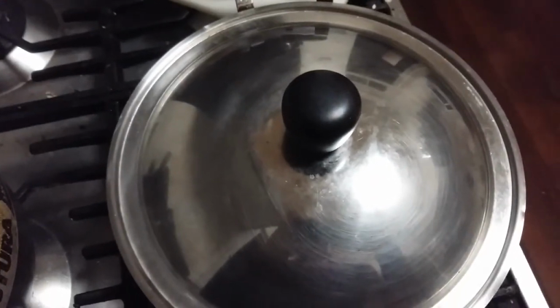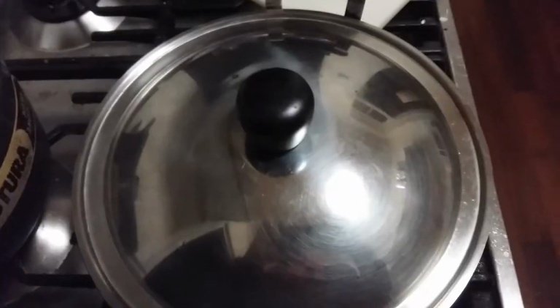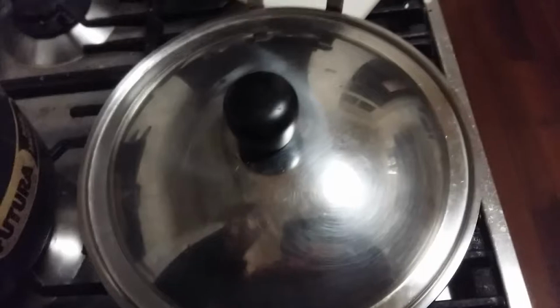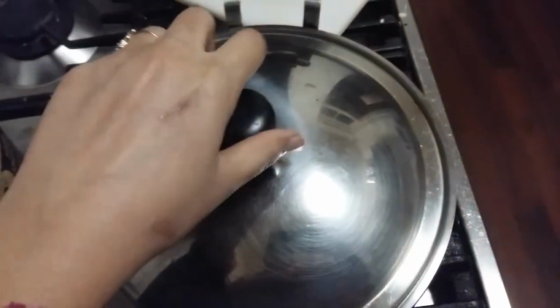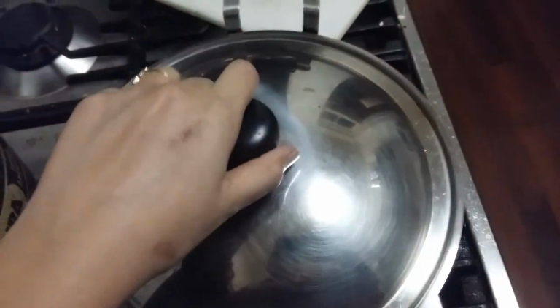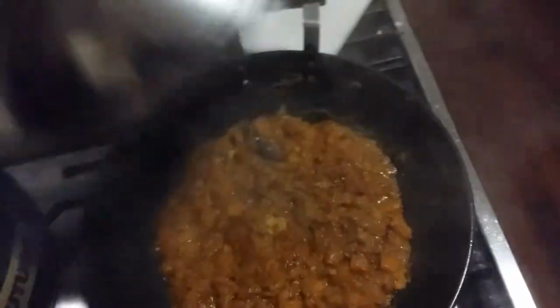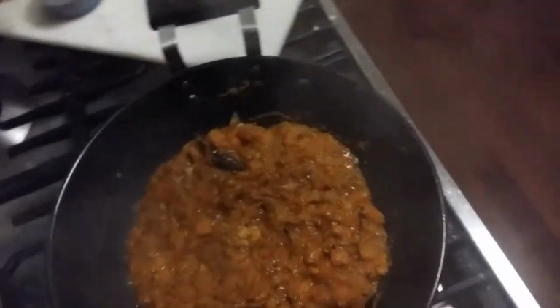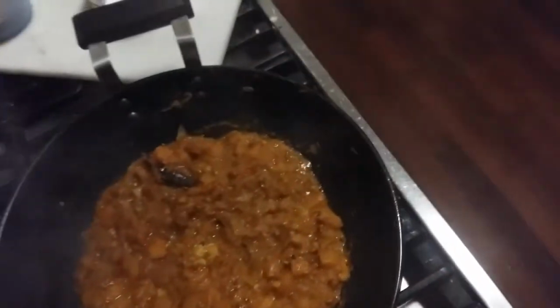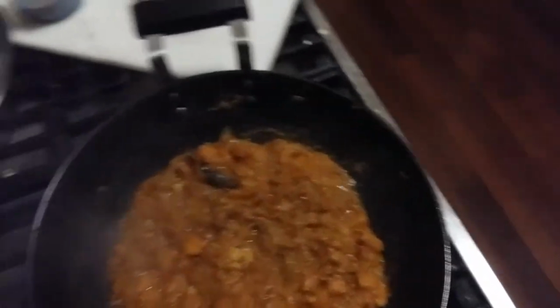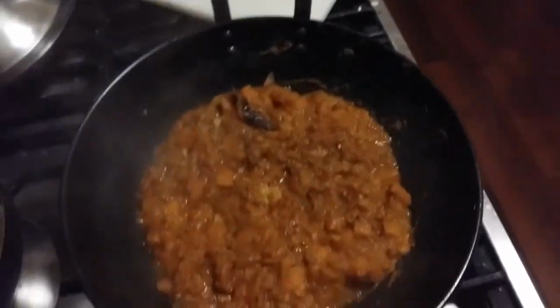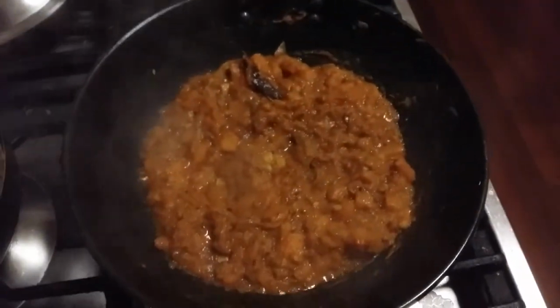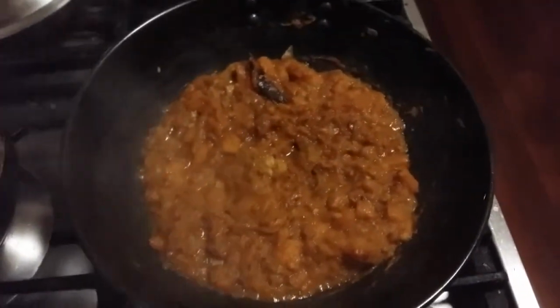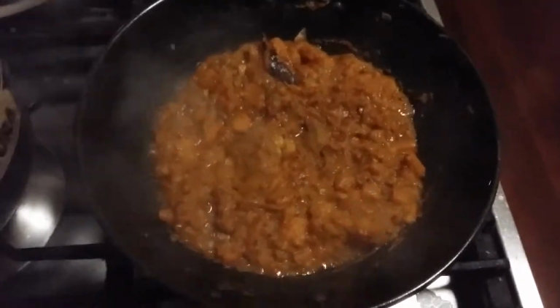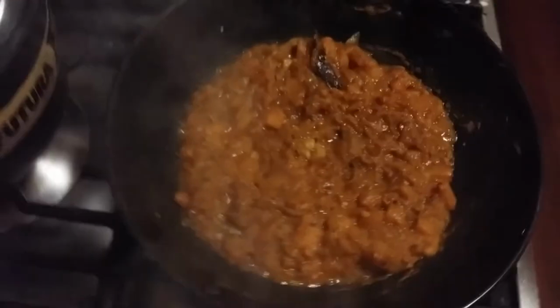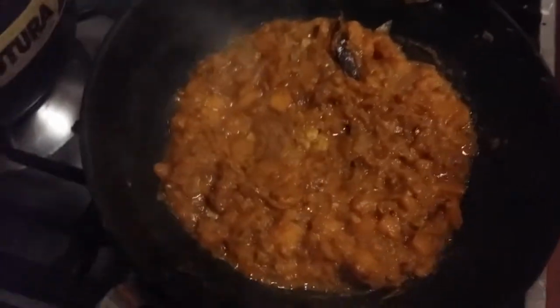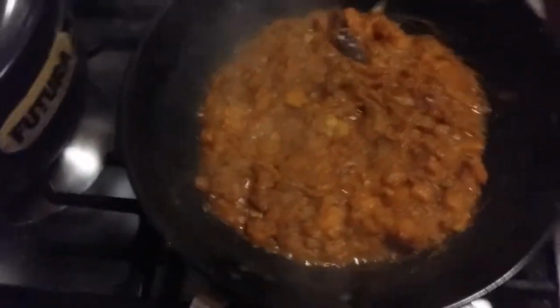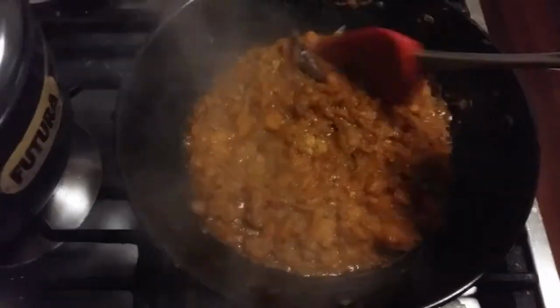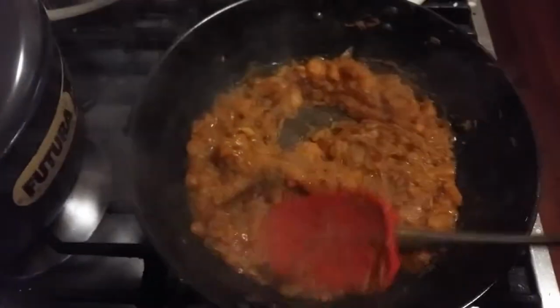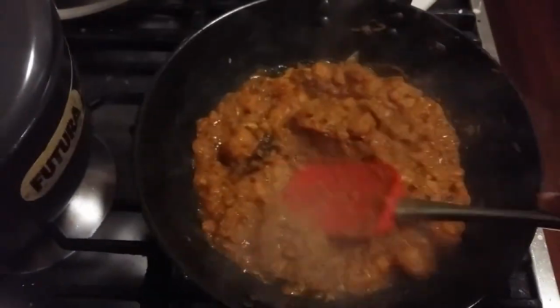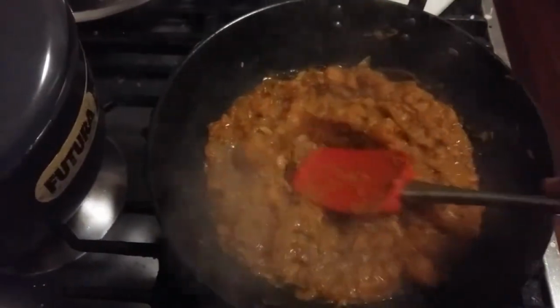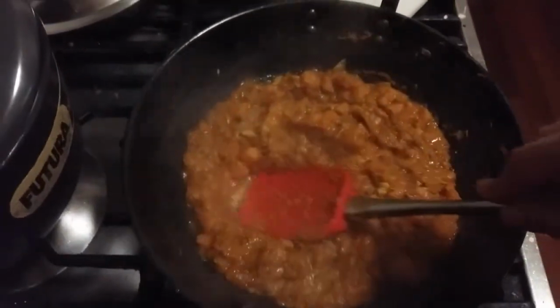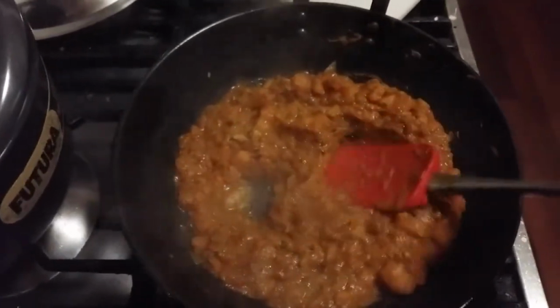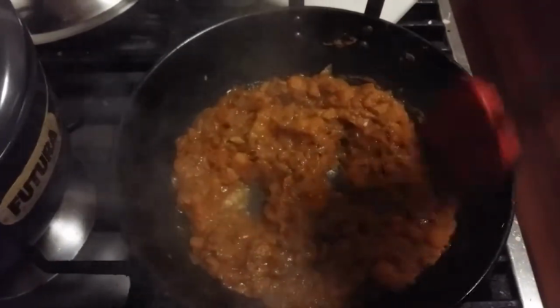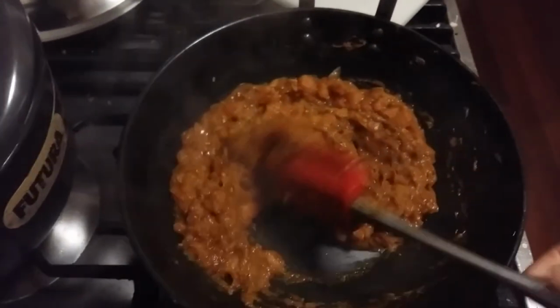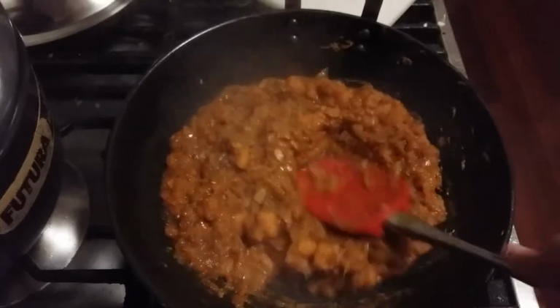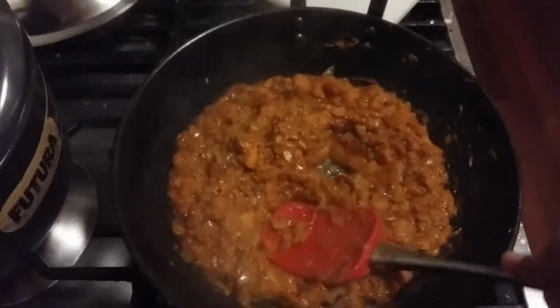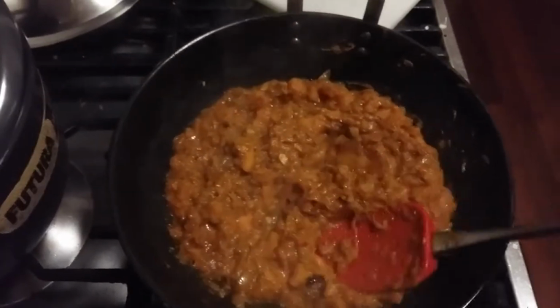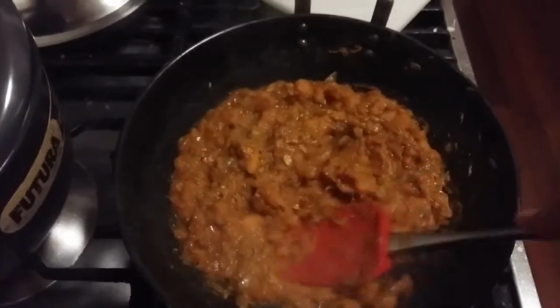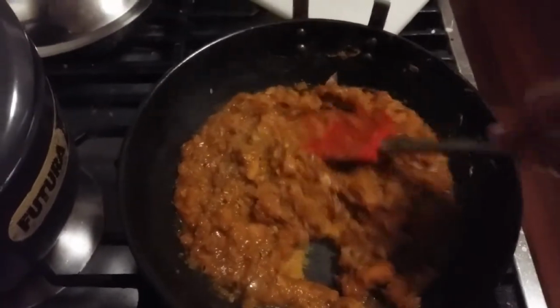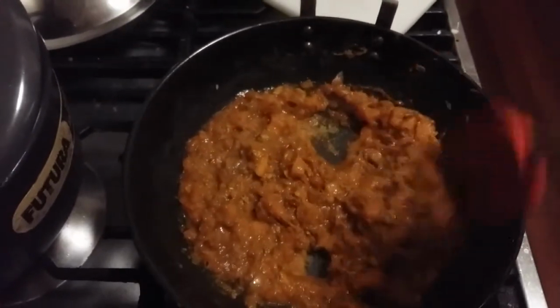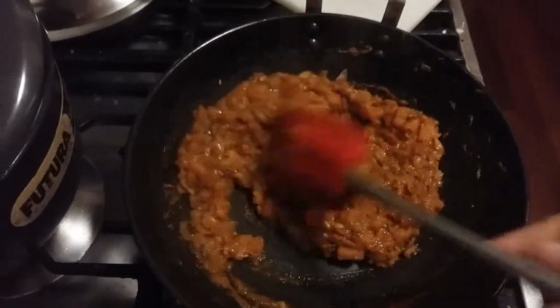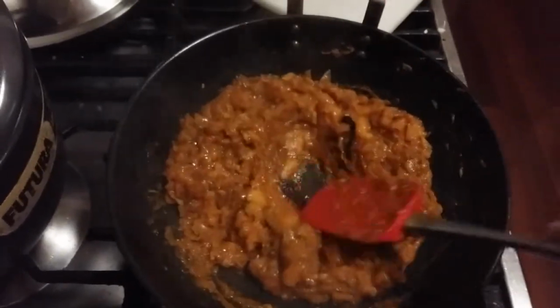It's been five minutes — let's check. Oh, I love the aroma! Here's our pumpkin. Now you can mash it with your spatula because it has become soft and you can see it goes soft like this.